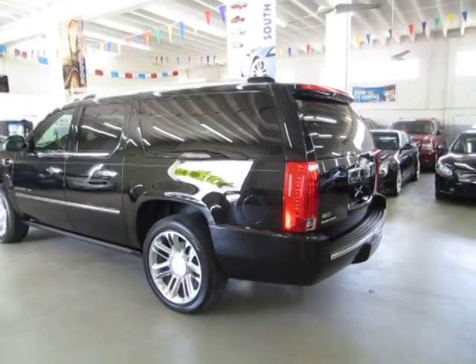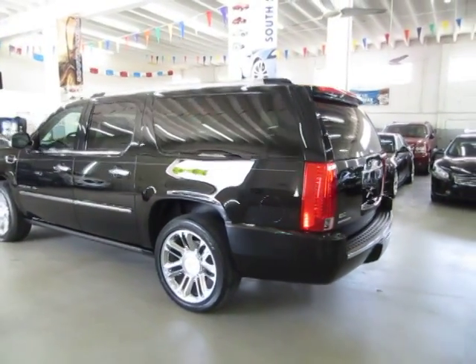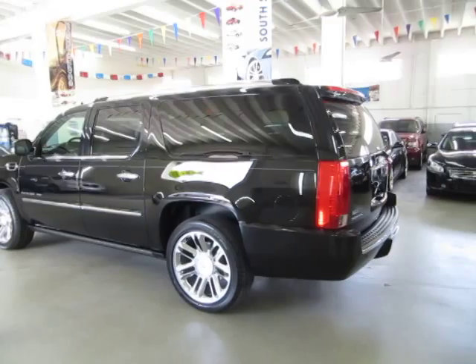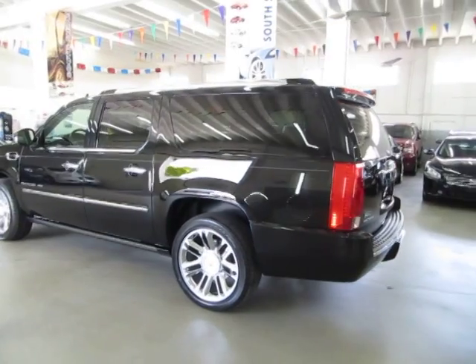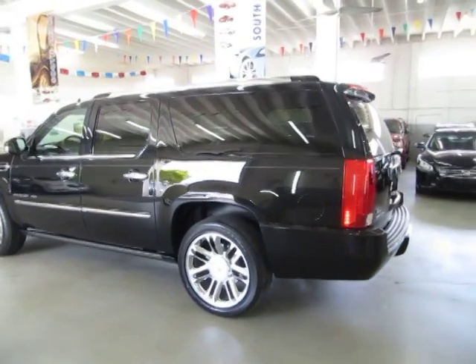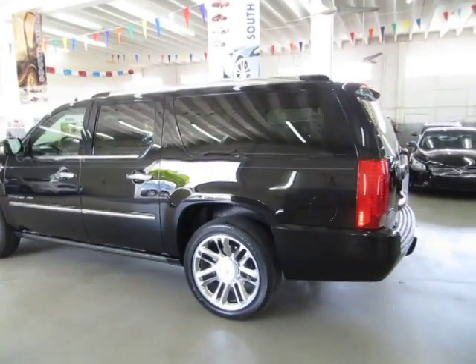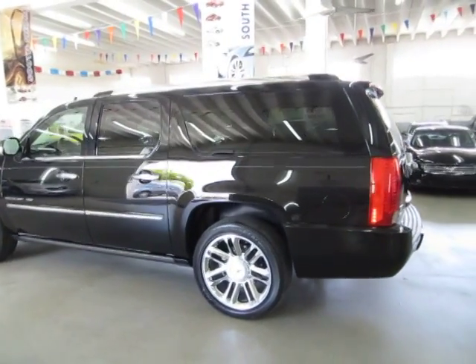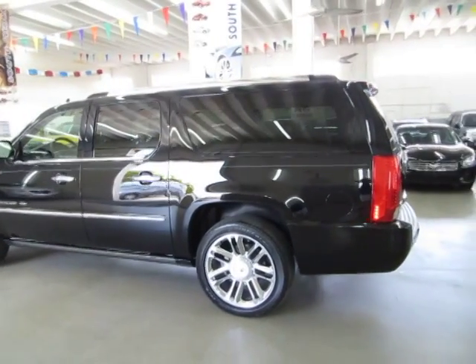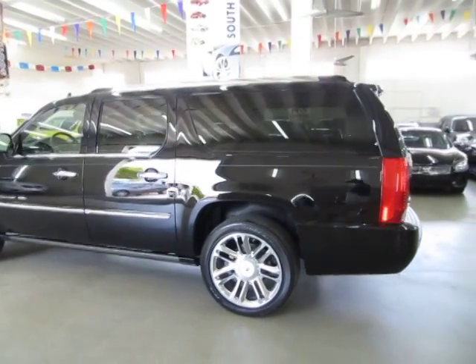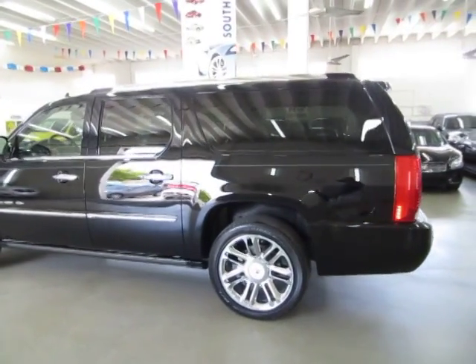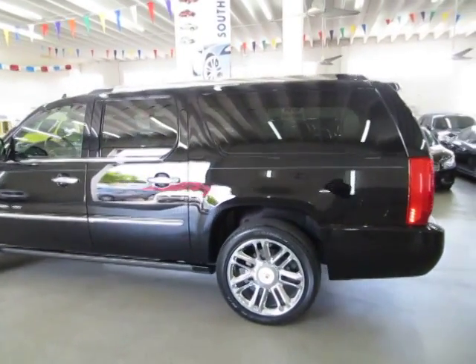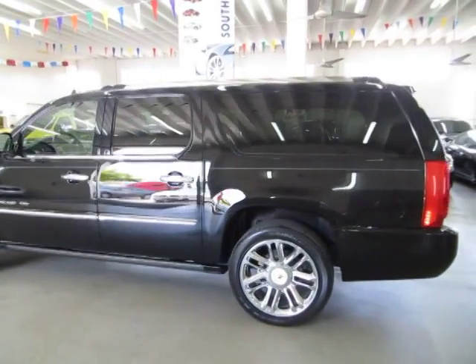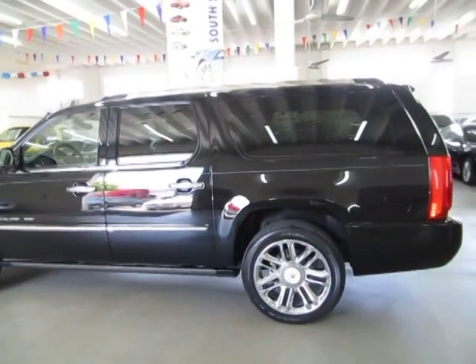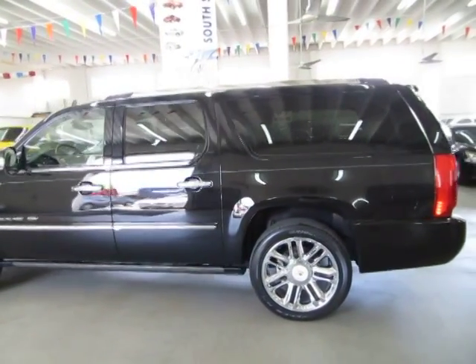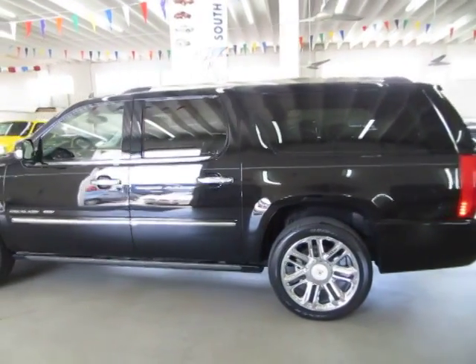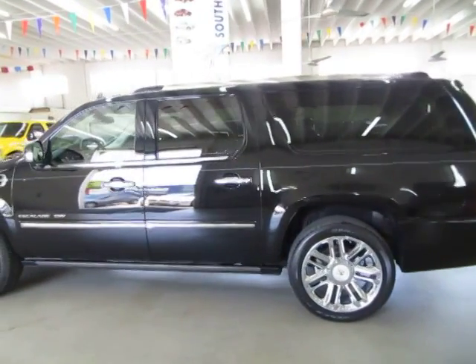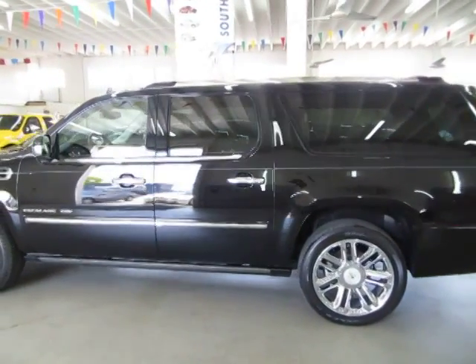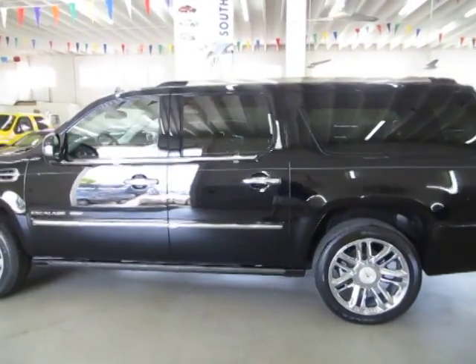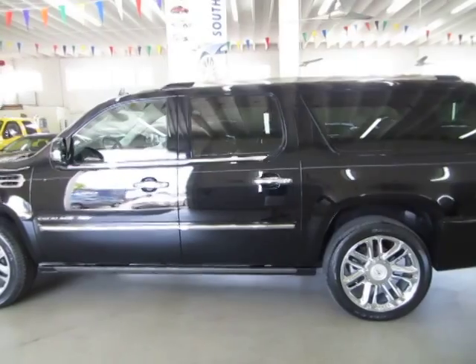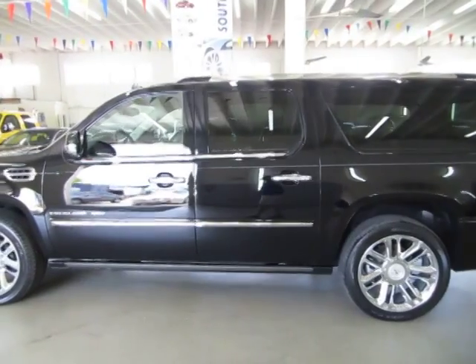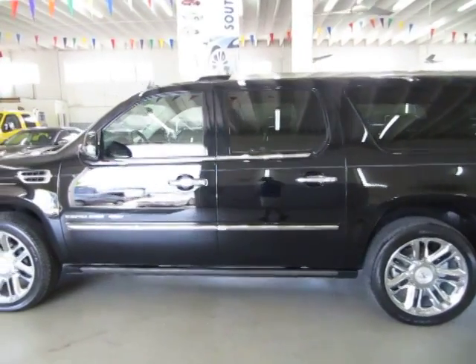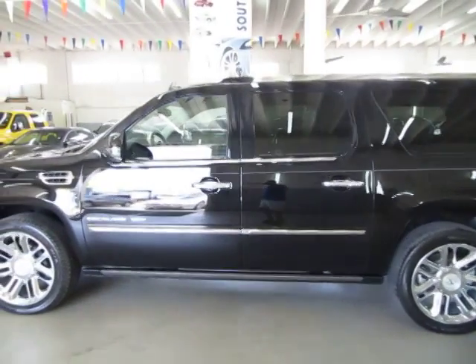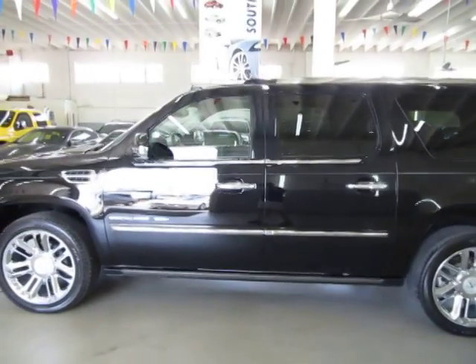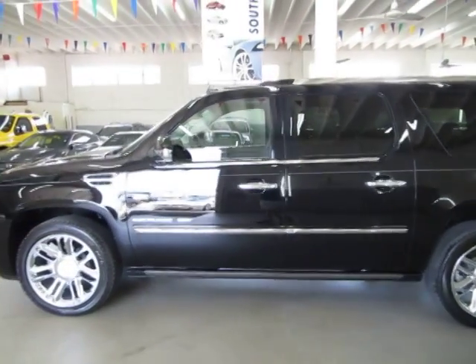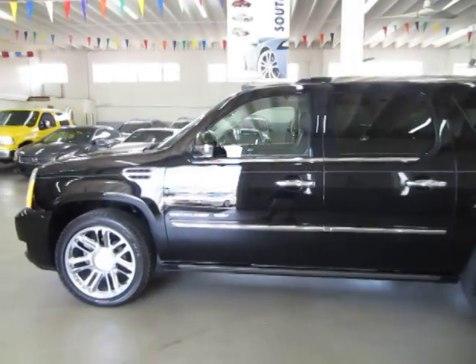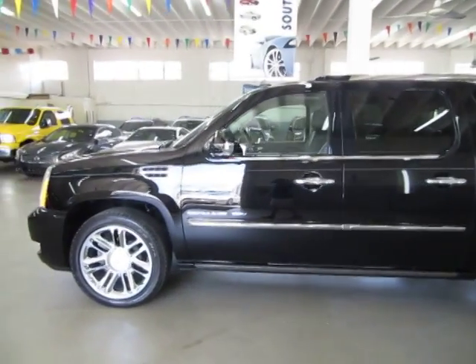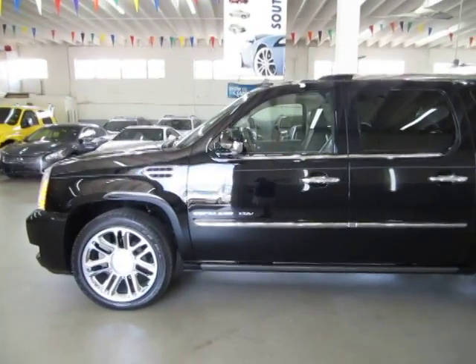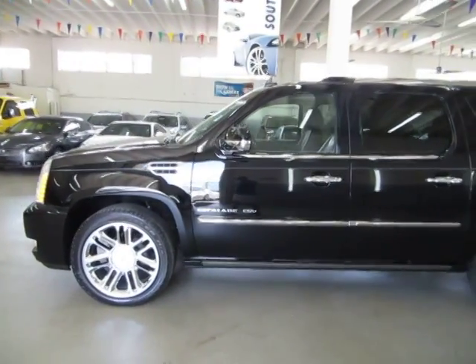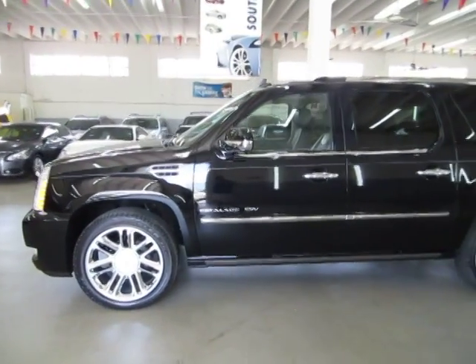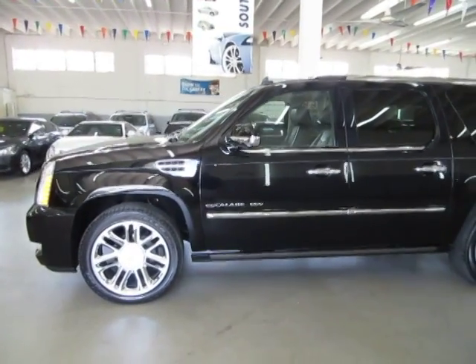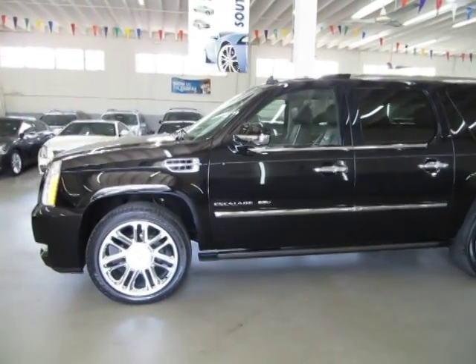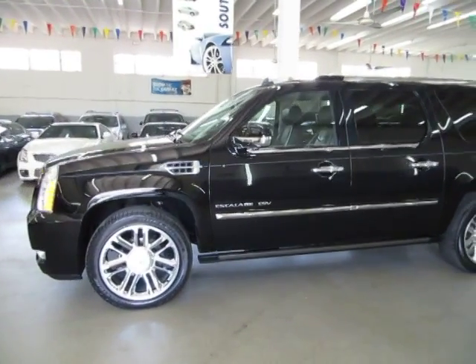I'm going to finish going around the vehicle so you can see that there's no dents, no hail damage, no love bug damage, no major scratches or touch-ups of any kind. Then I'll get inside of it and show you the interior options.